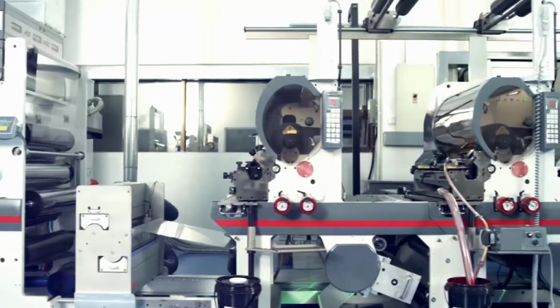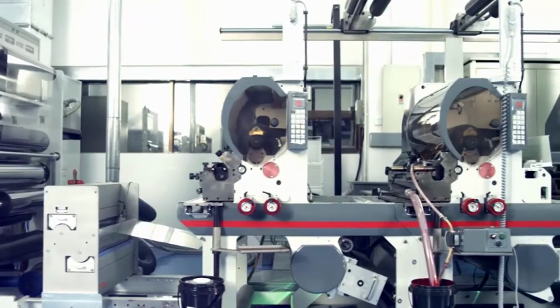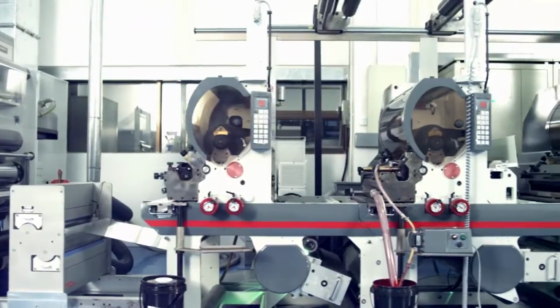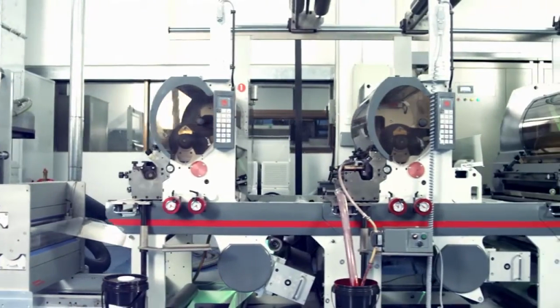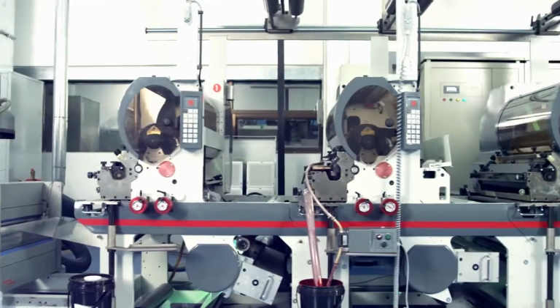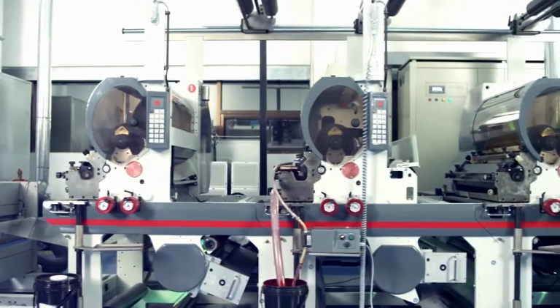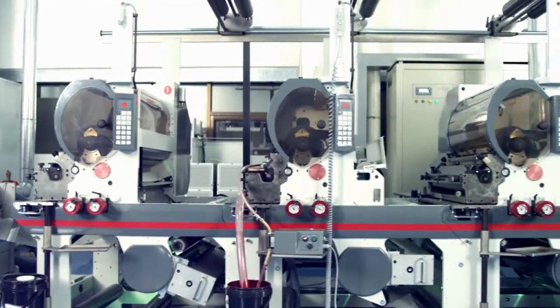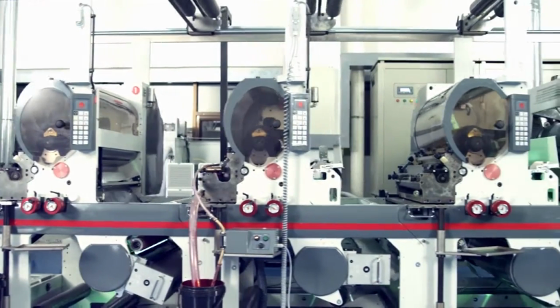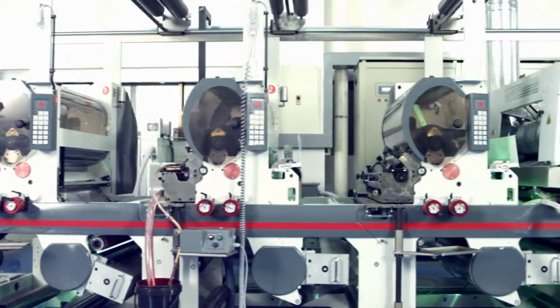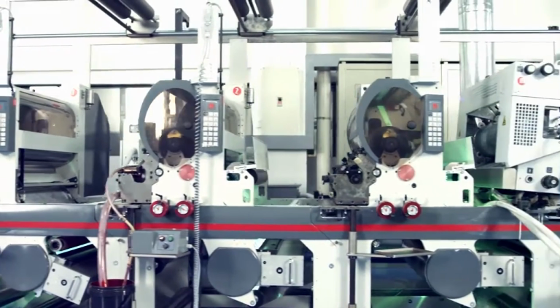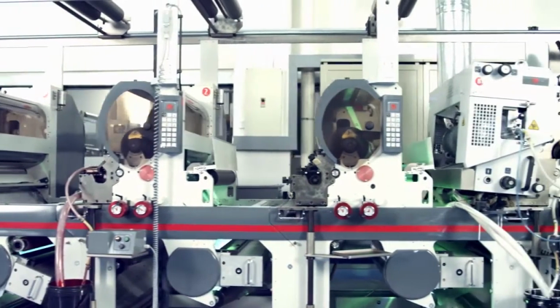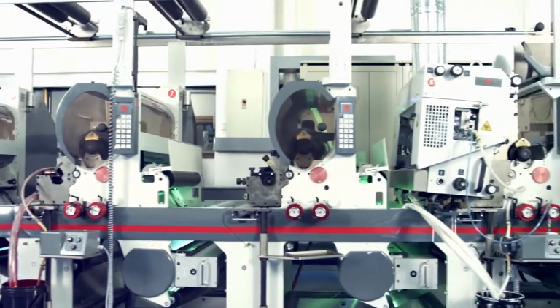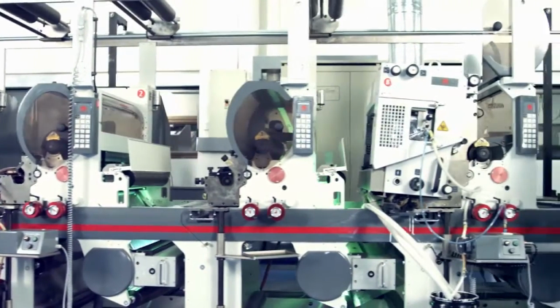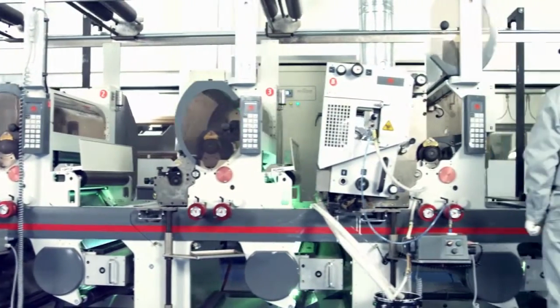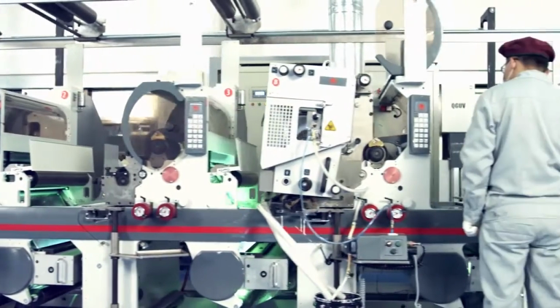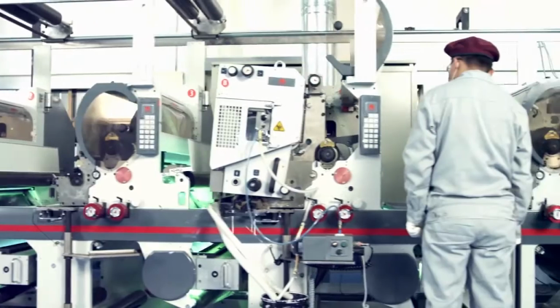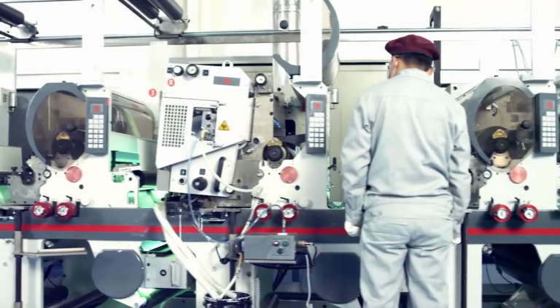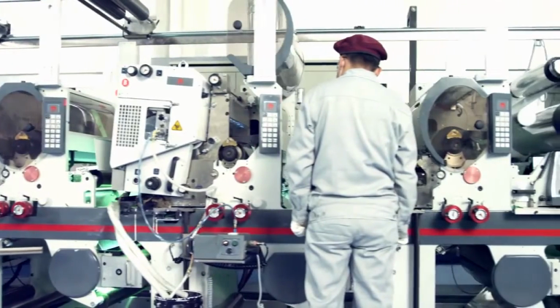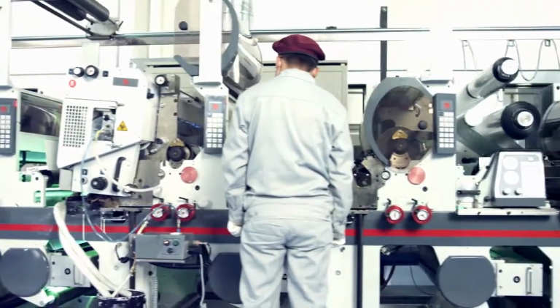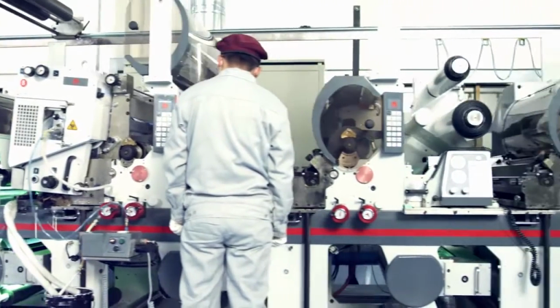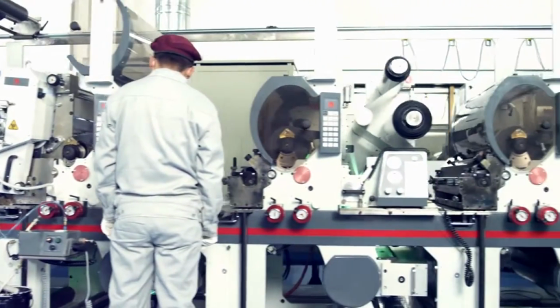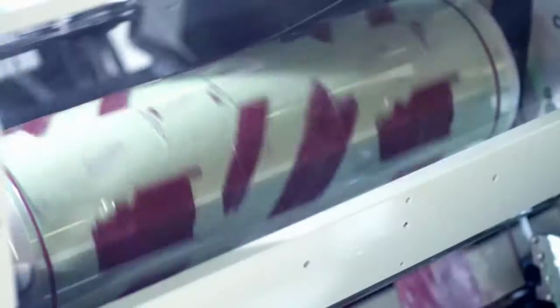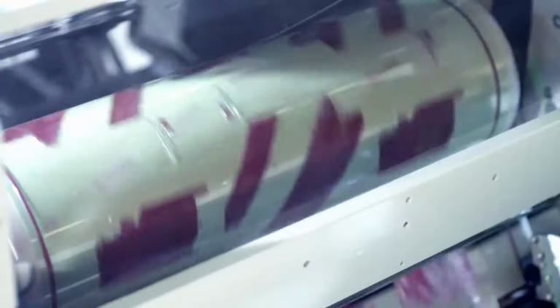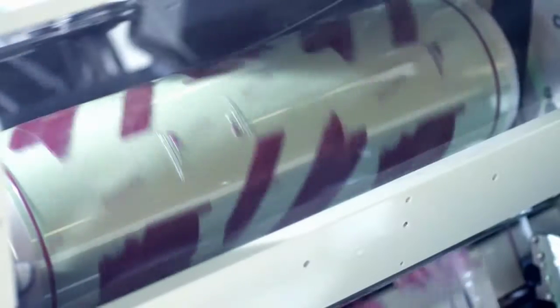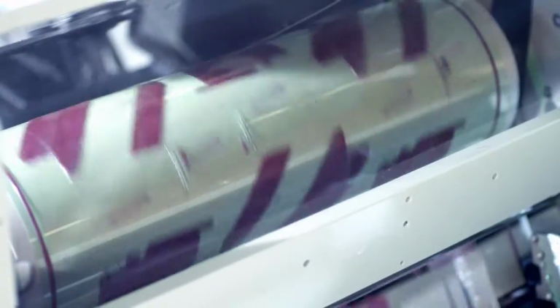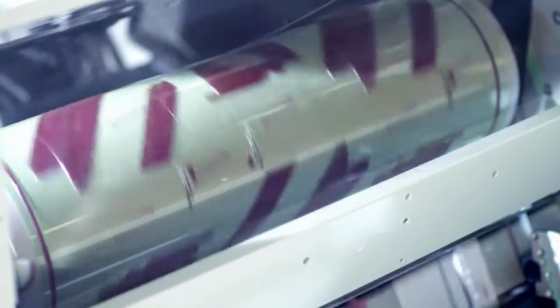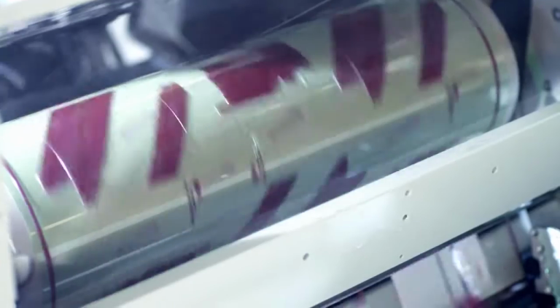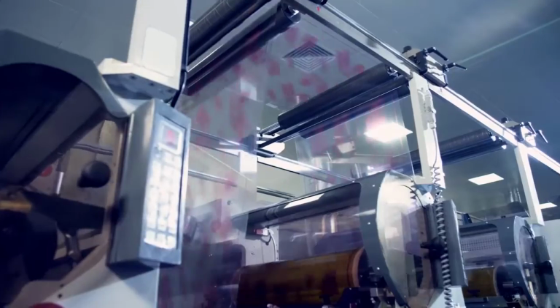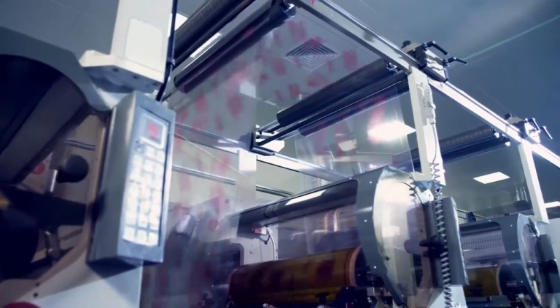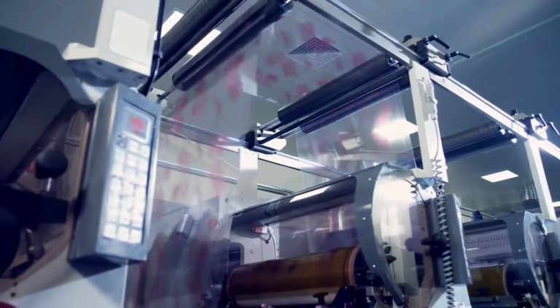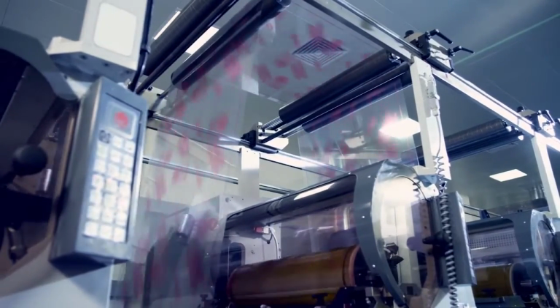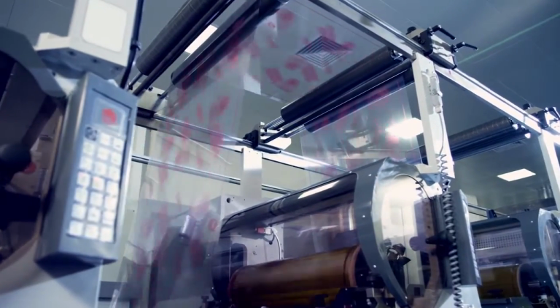HLP Clearfold's new 26-inch wide continuous feed 13-color press has one gravure station and 12 flexo stations. To print on both sides of the web simultaneously, up to five of the flexo stations can be configured for backside printing.